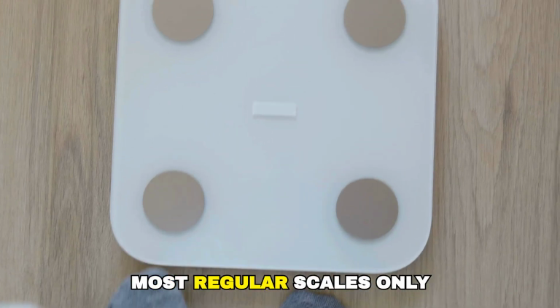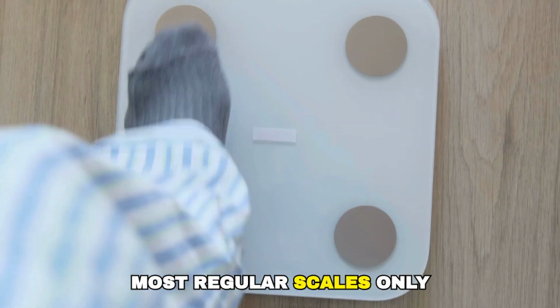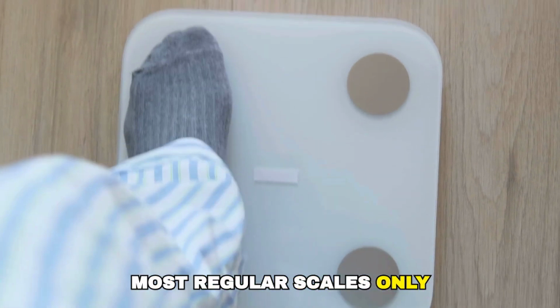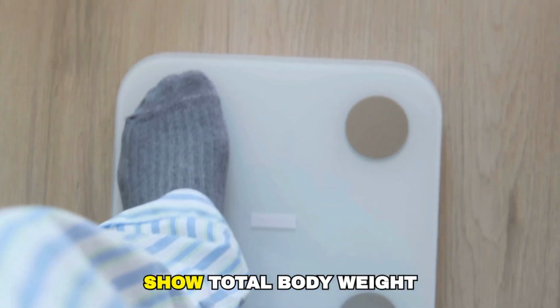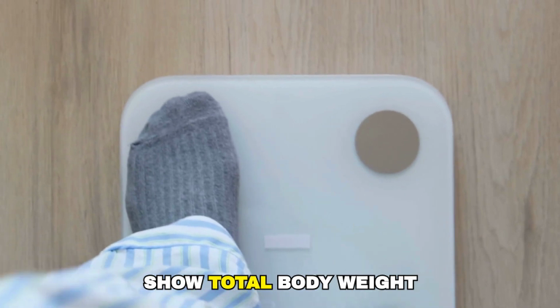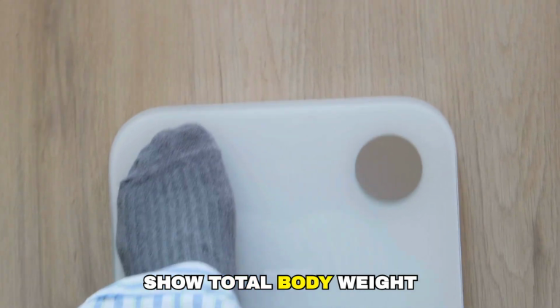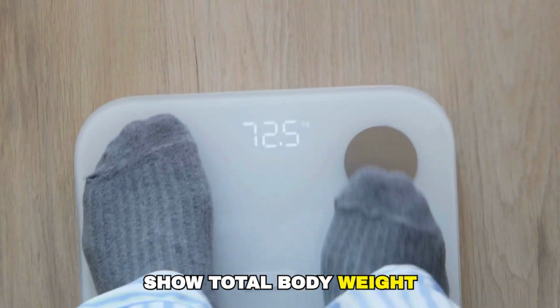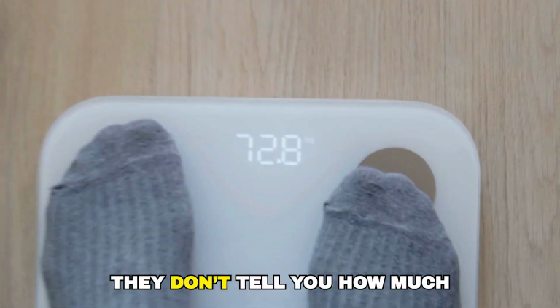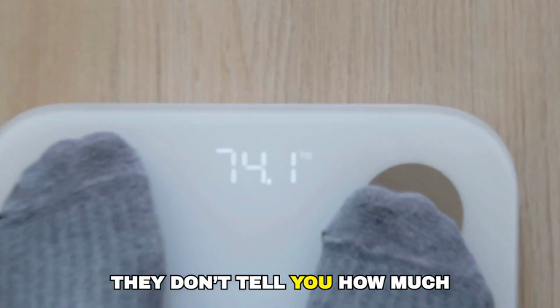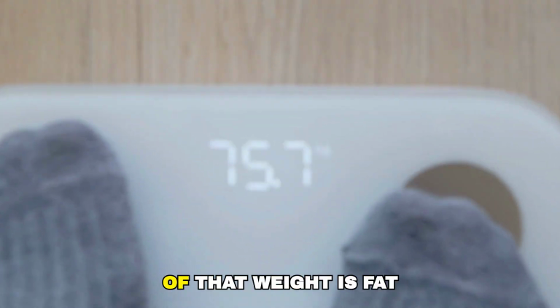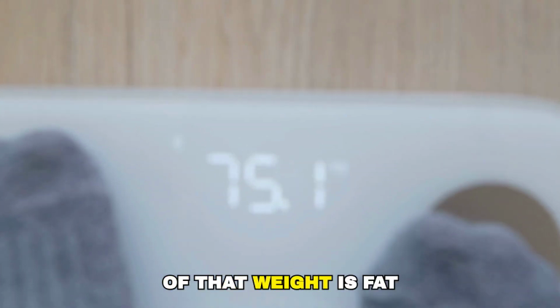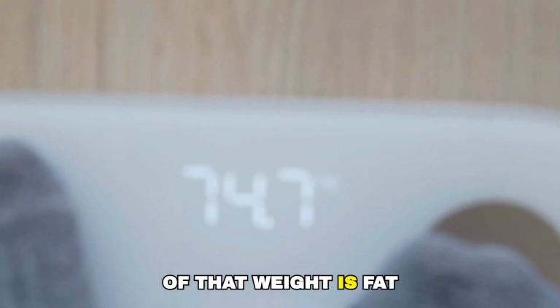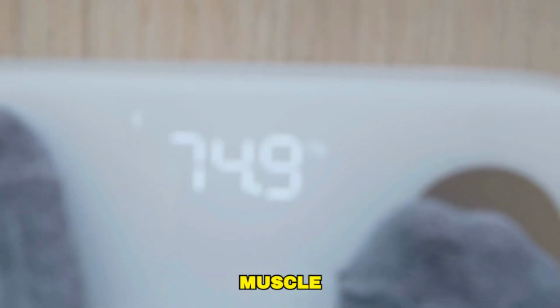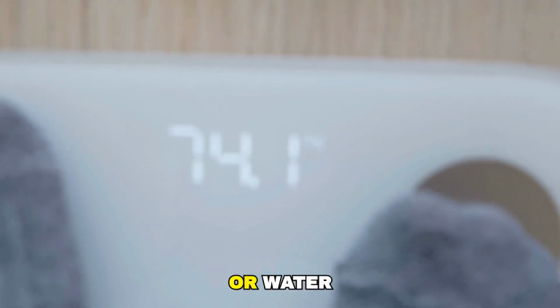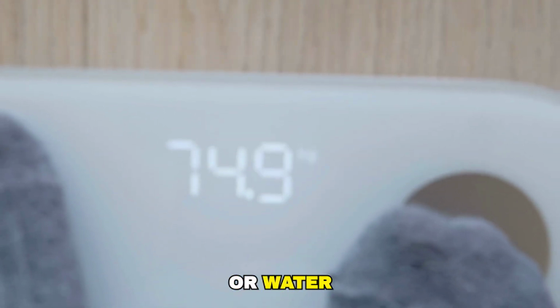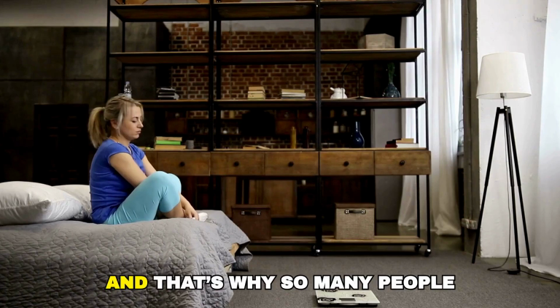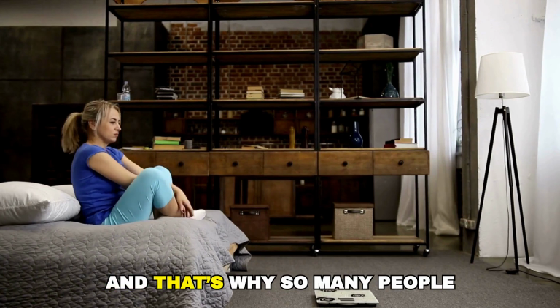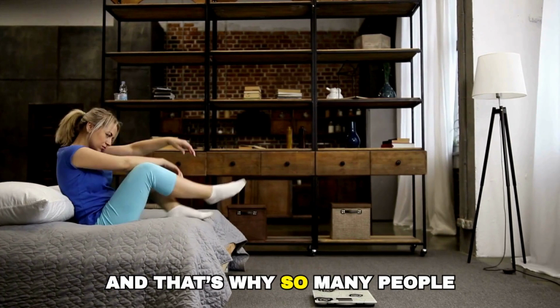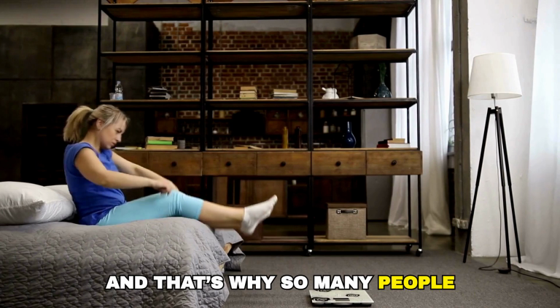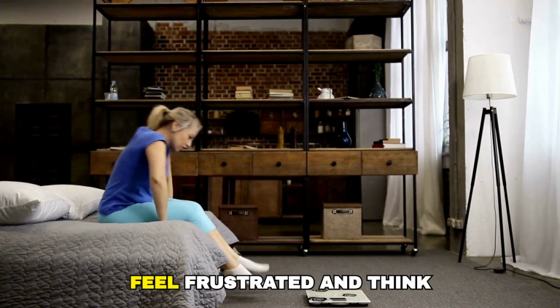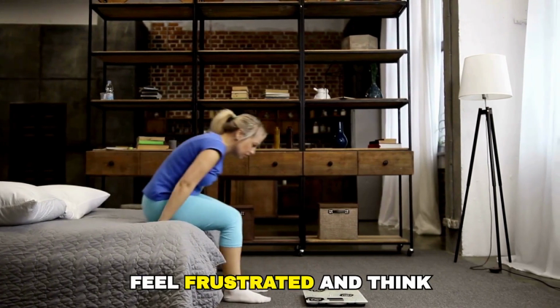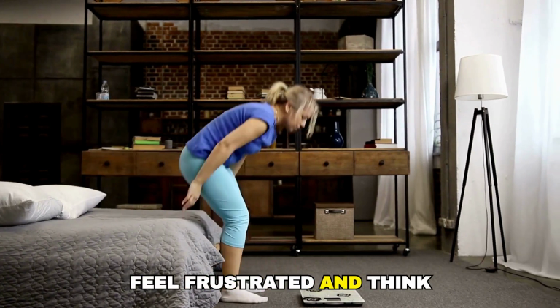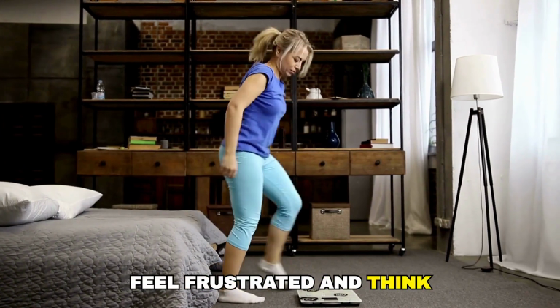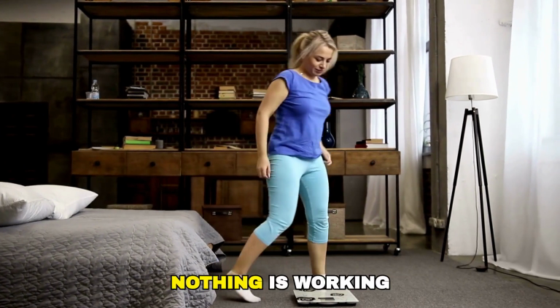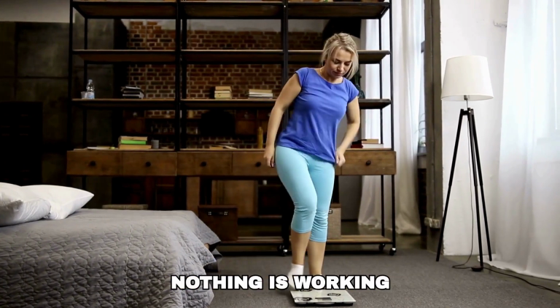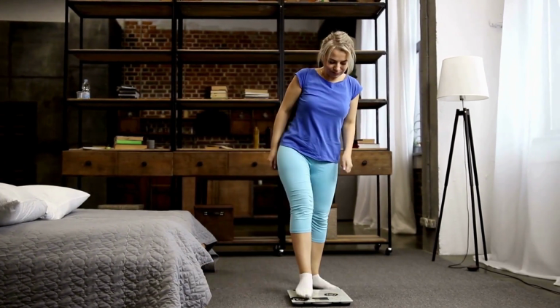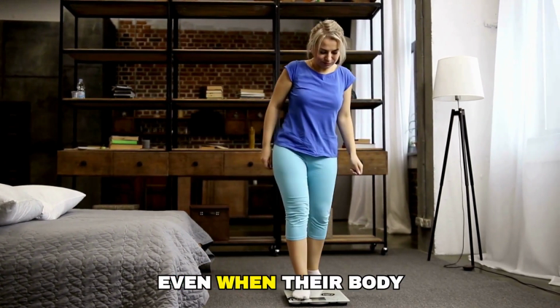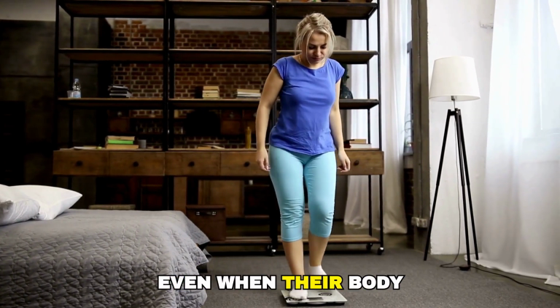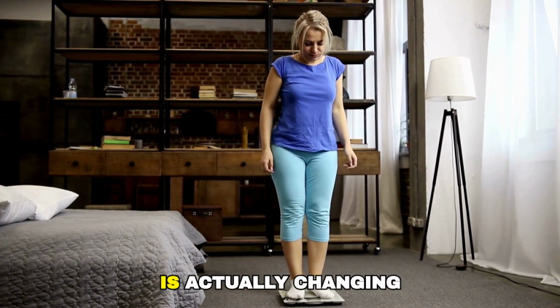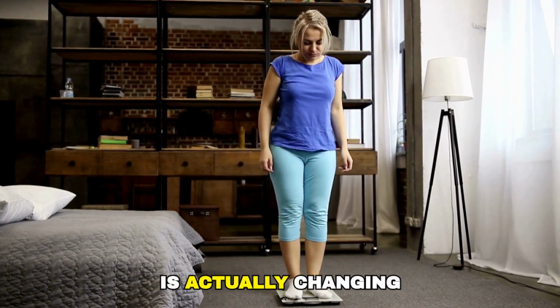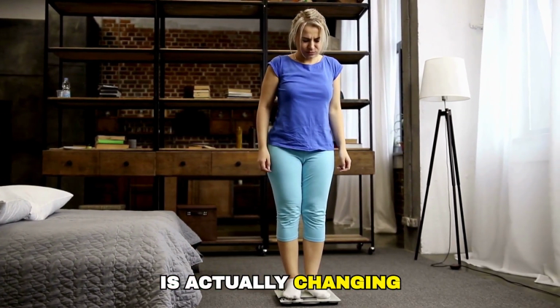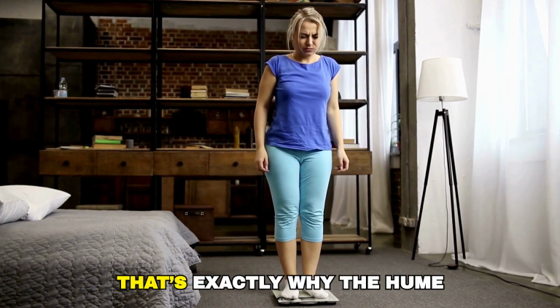Most regular scales only show total body weight. They don't tell you how much of that weight is fat, muscle, or water. And that's why so many people feel frustrated and think nothing is working, even when their body is actually changing.